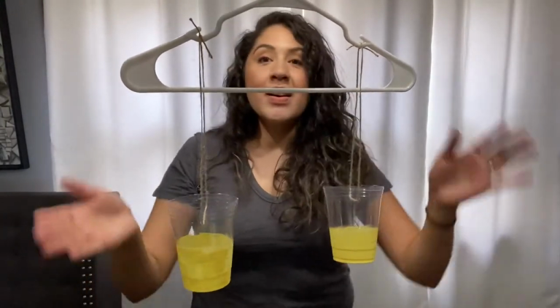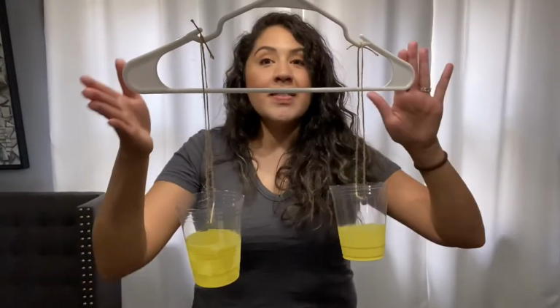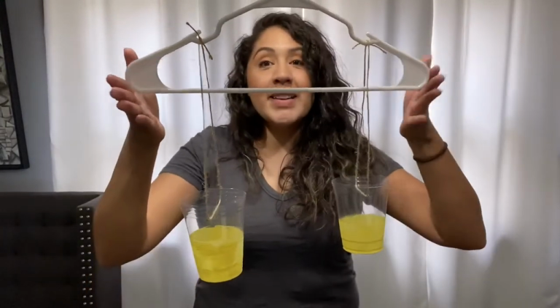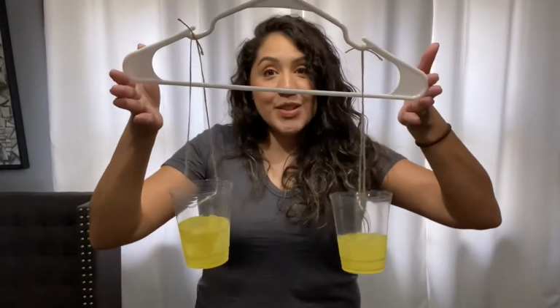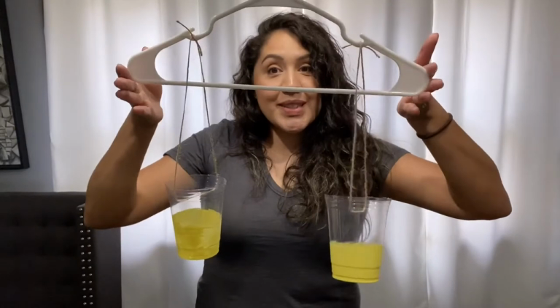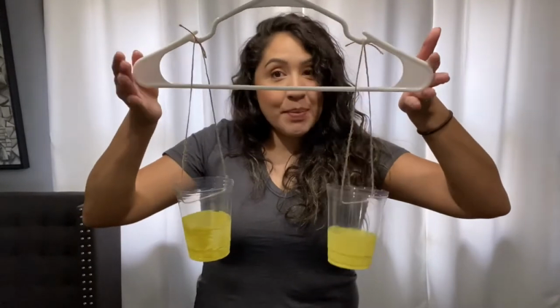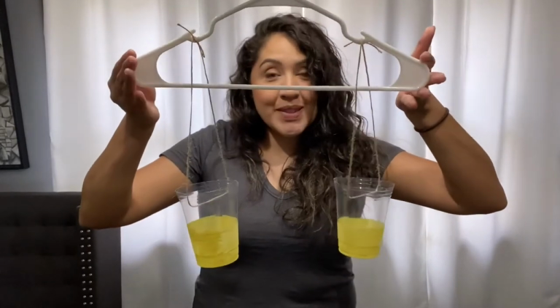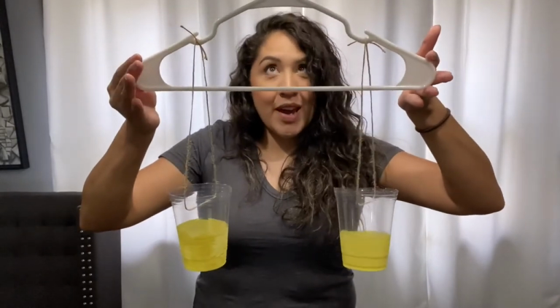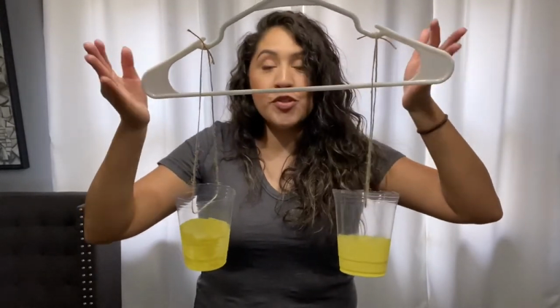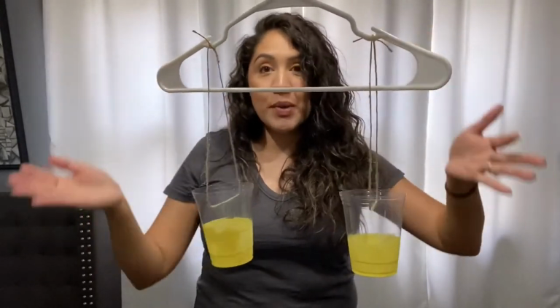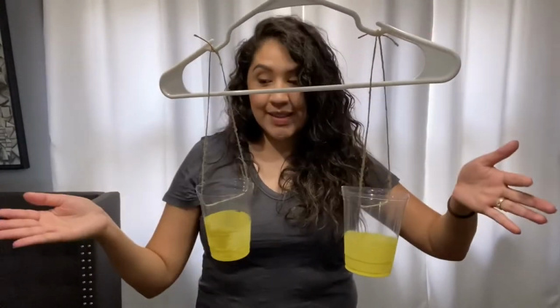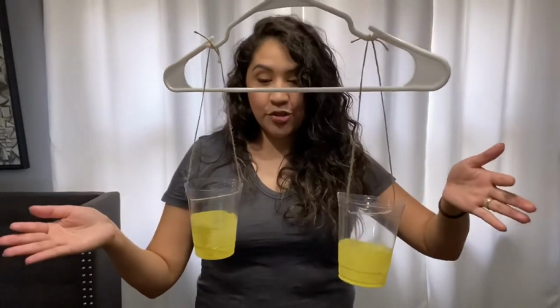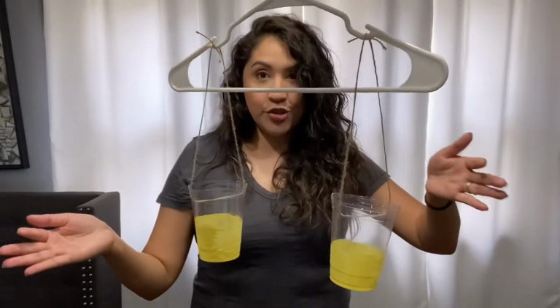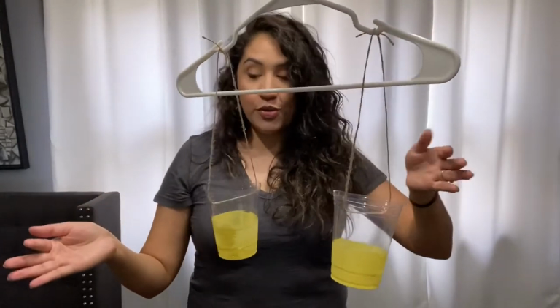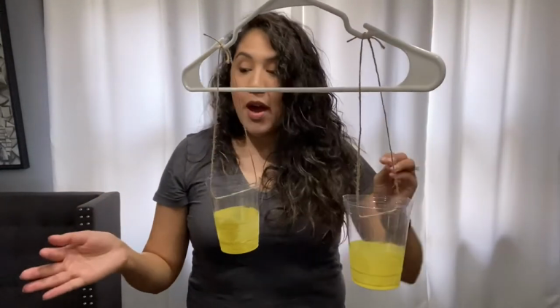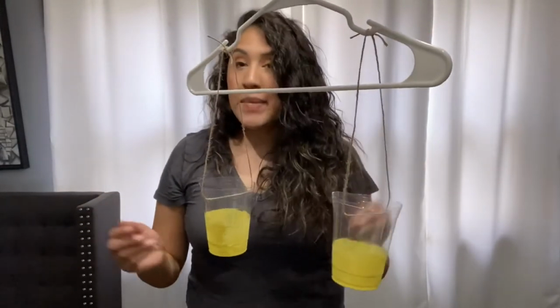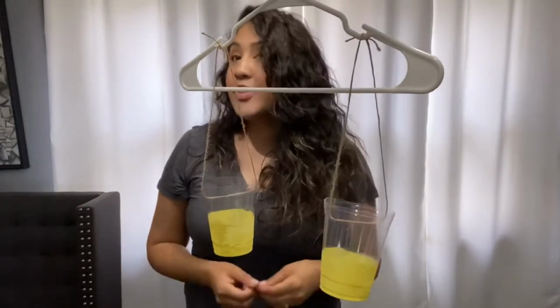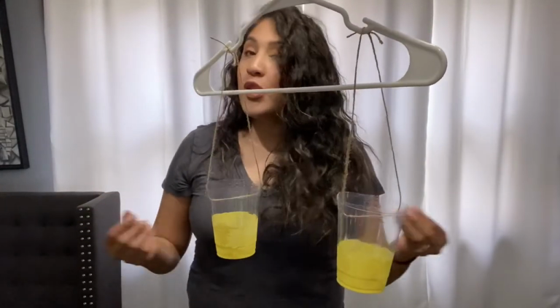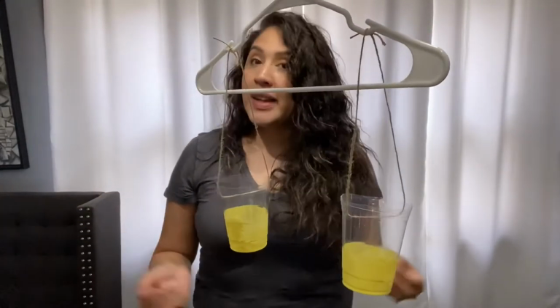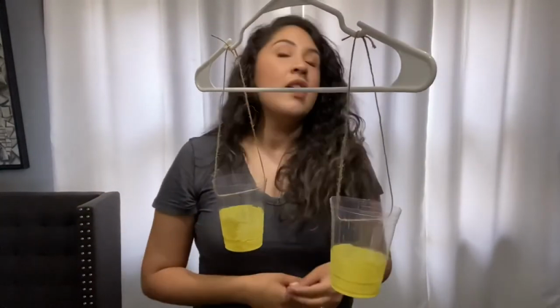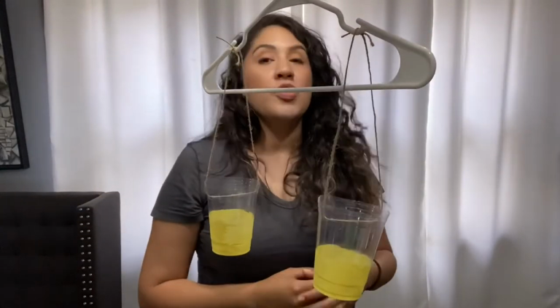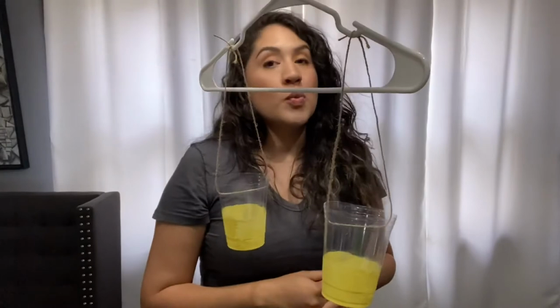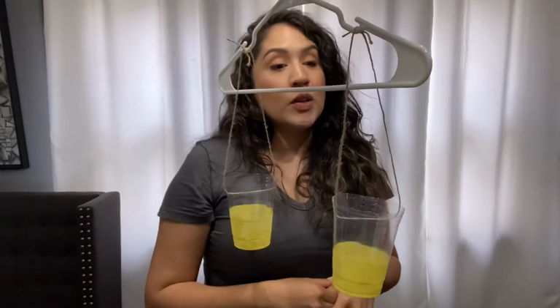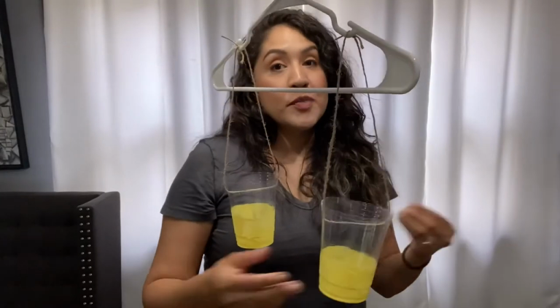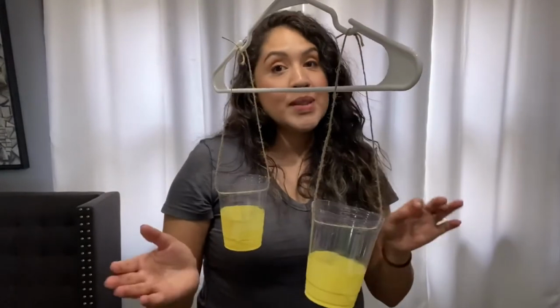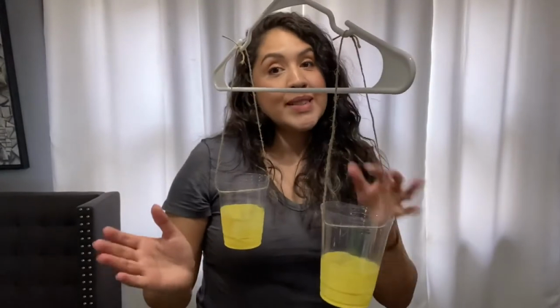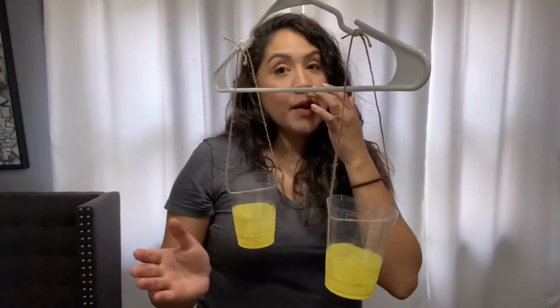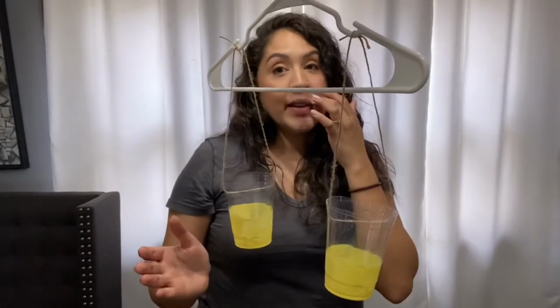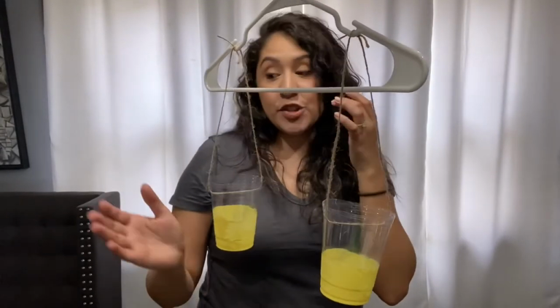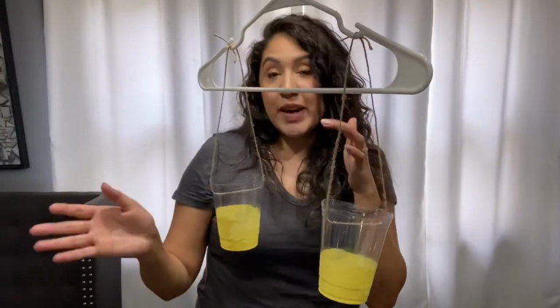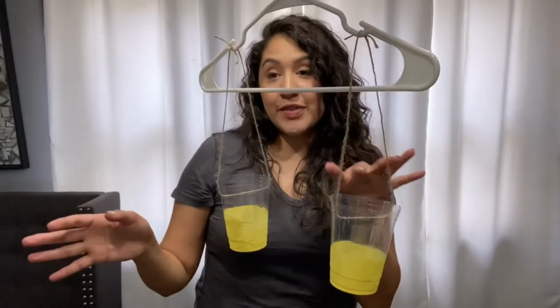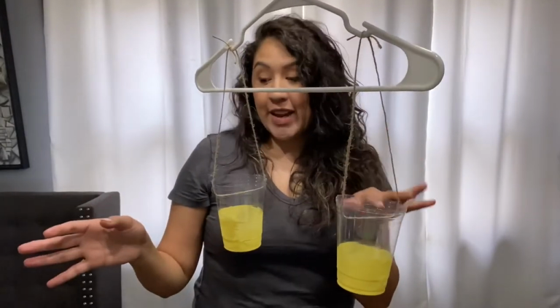You'll notice that they're the same height. That is your simple scale. It's super easy to do. But normally, you will use a scale like this to weigh different items.